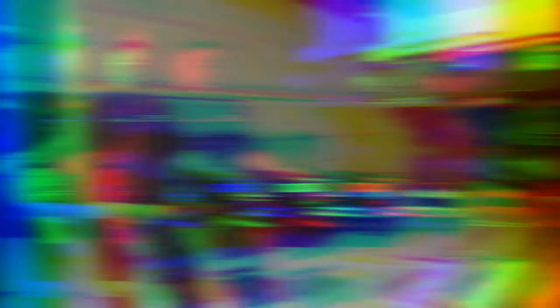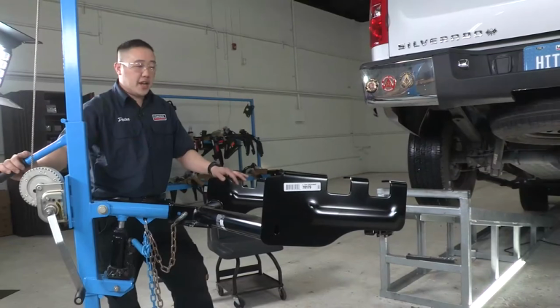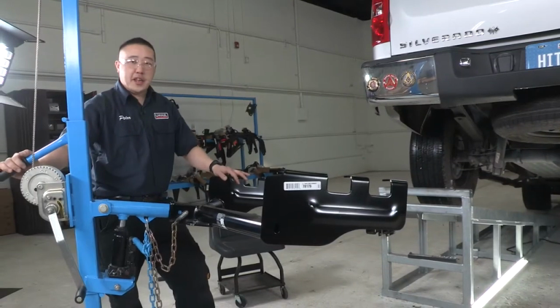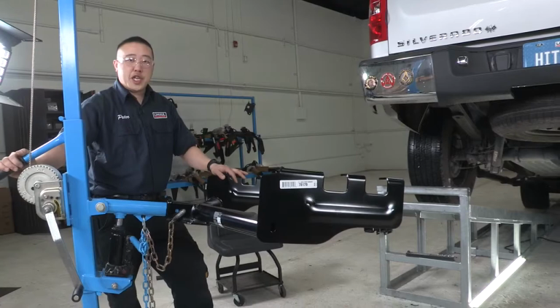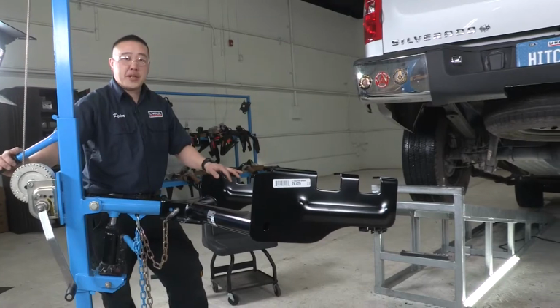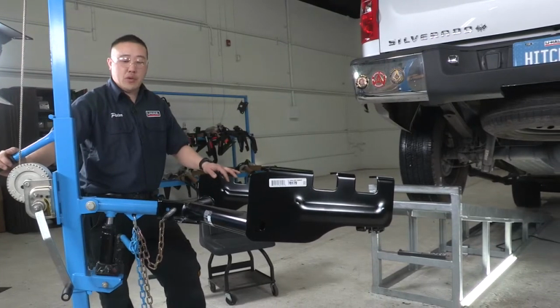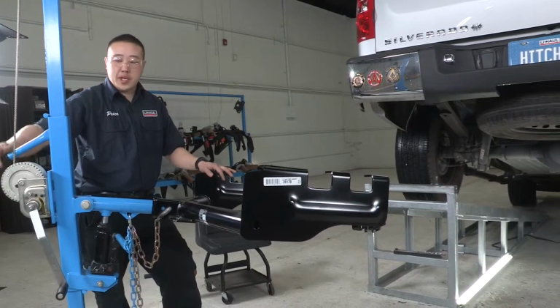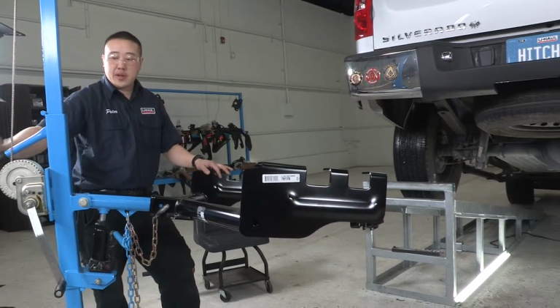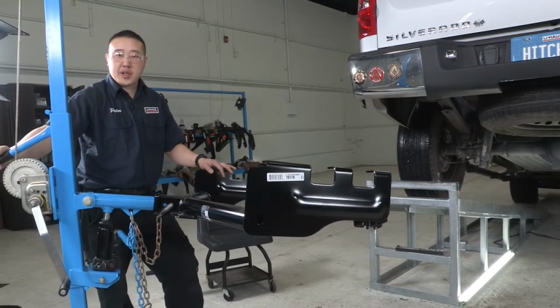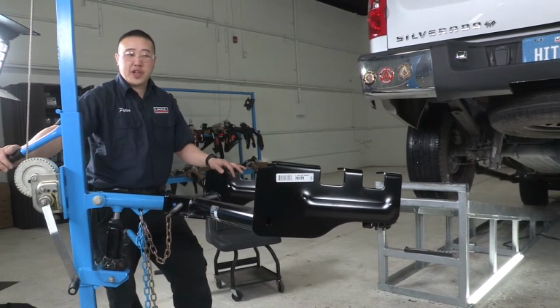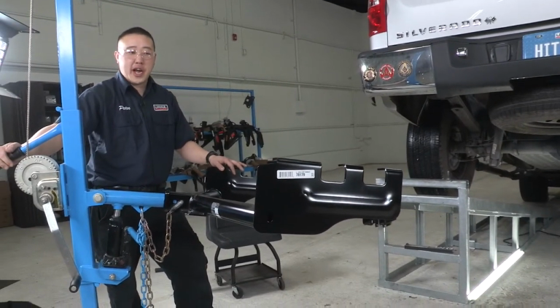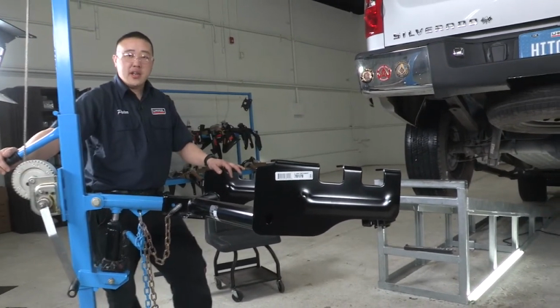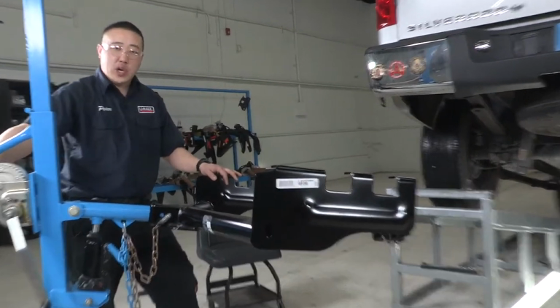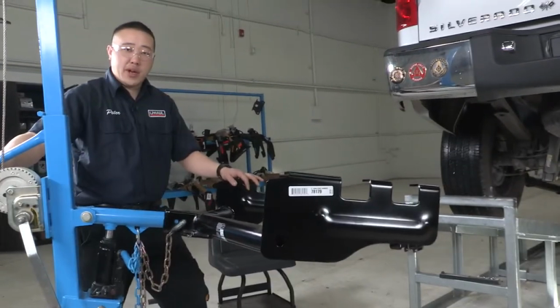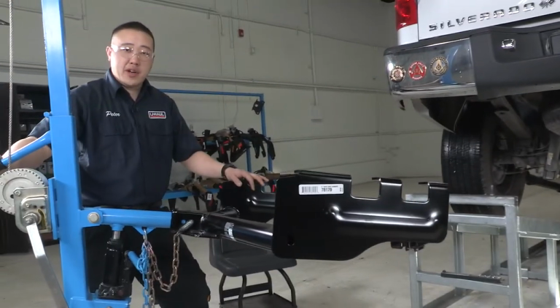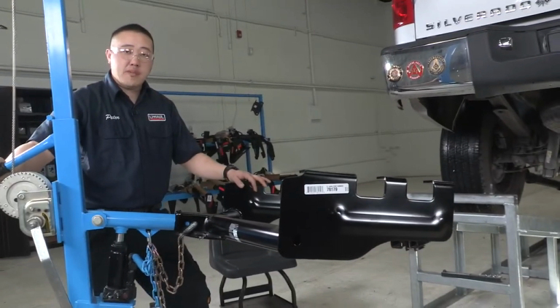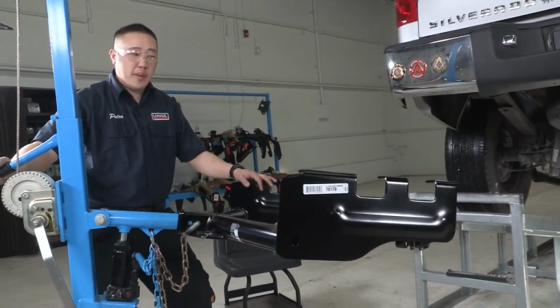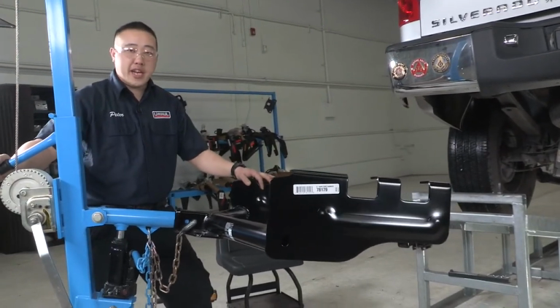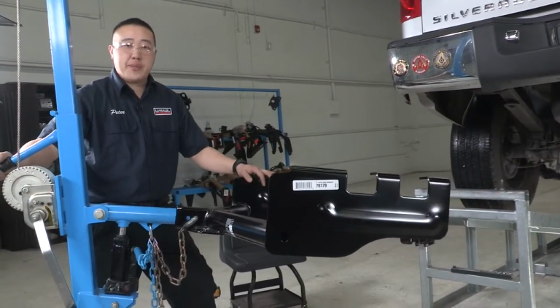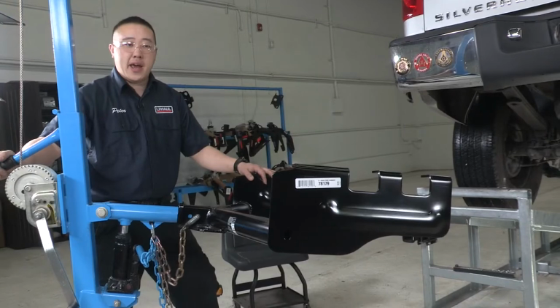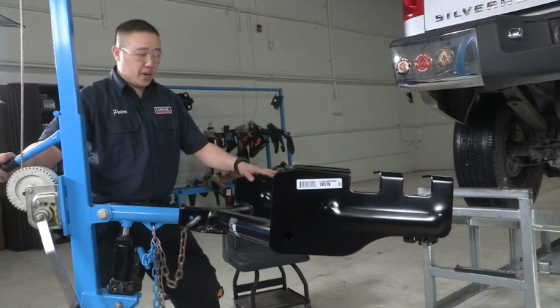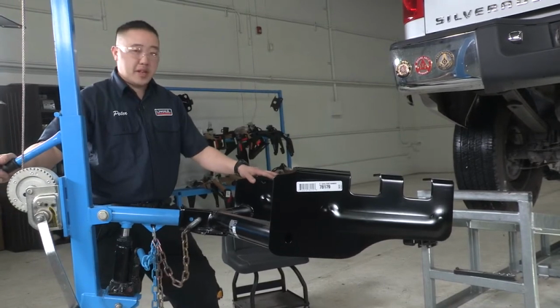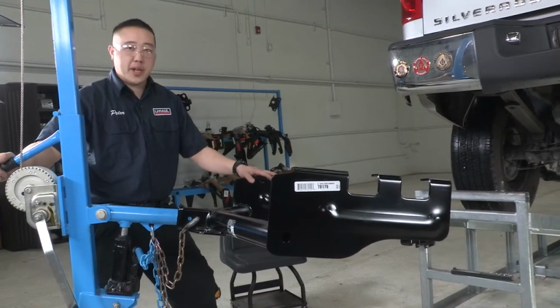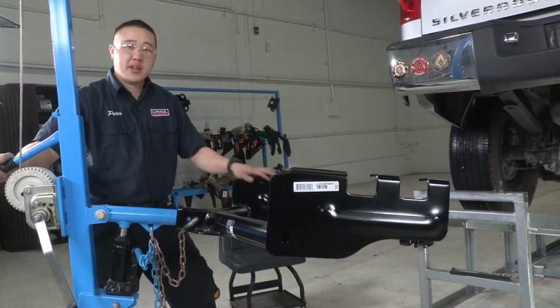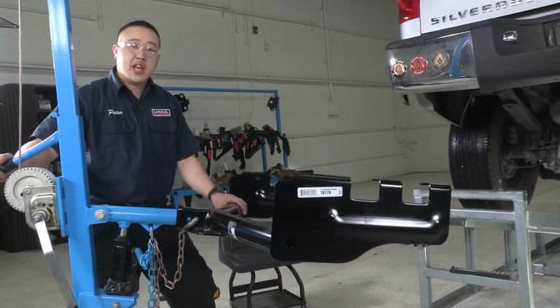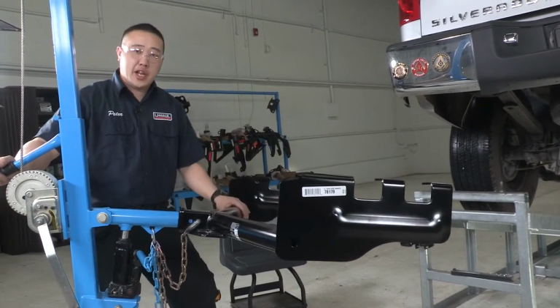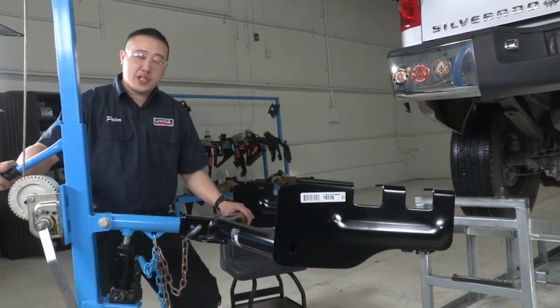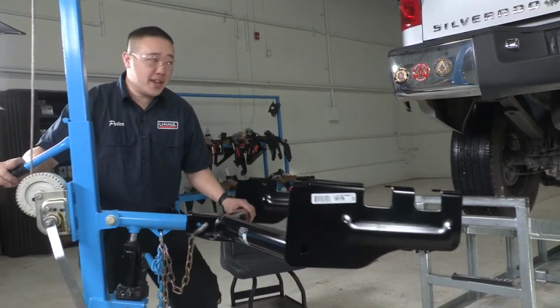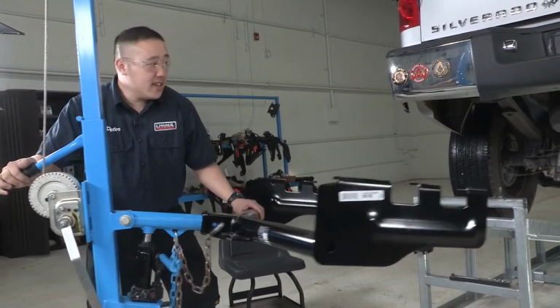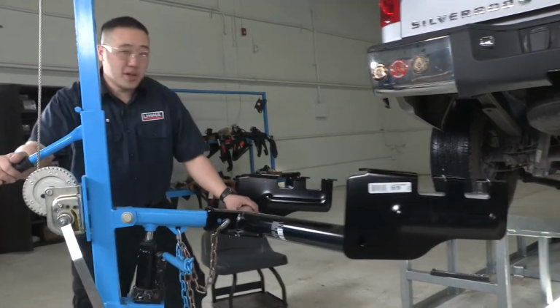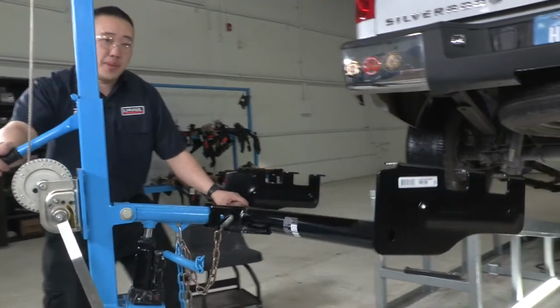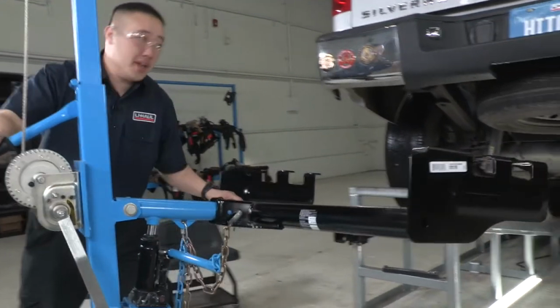Alright guys, to get this hitch into place, what we'll be using is our exclusive hitch jack. If you don't have one of these at home, you might want to get a second pair of hands to help you get this hitch into place — it is kind of large and heavy. Let's go ahead and put this in.